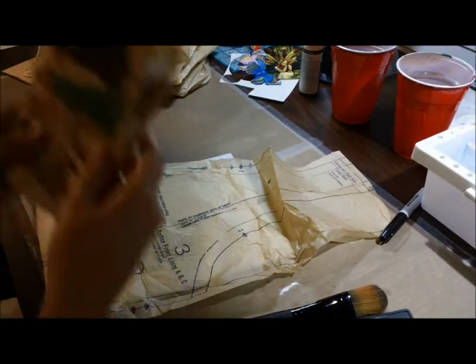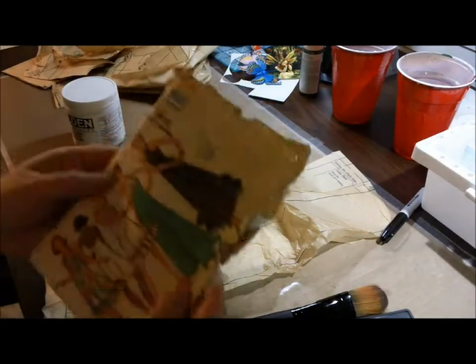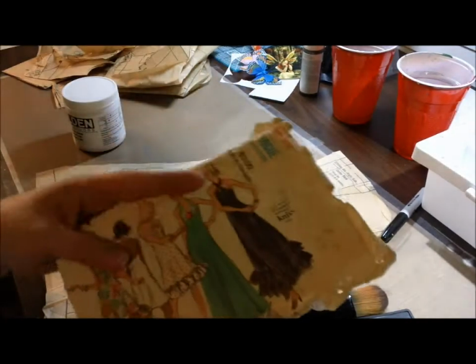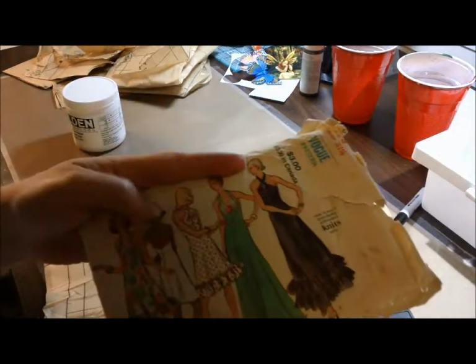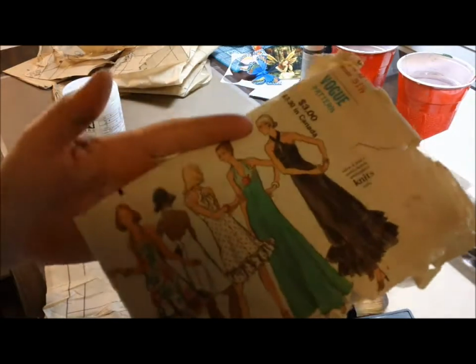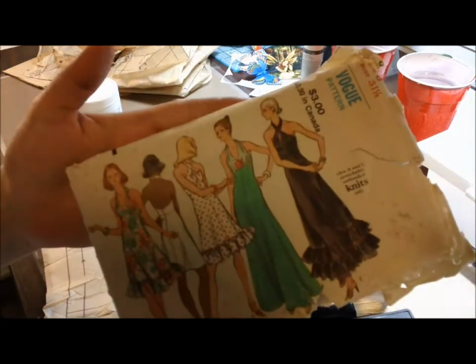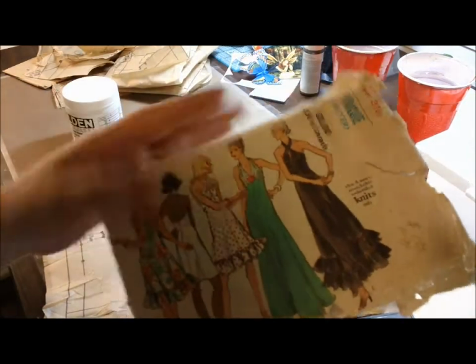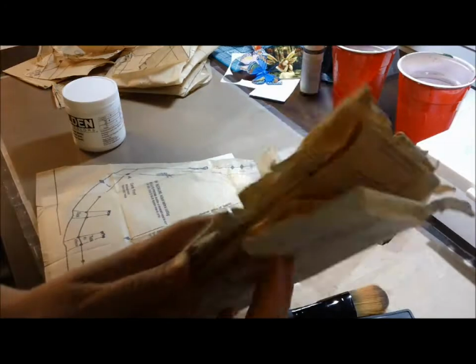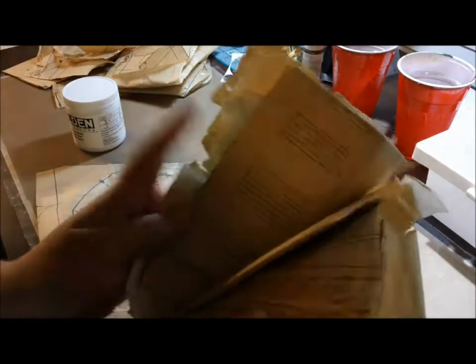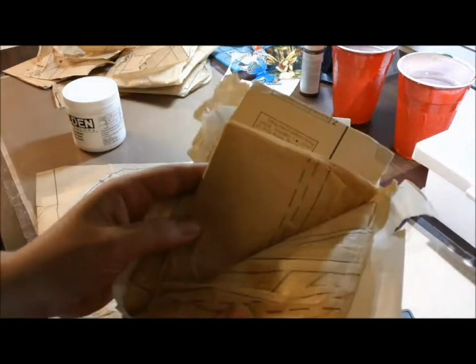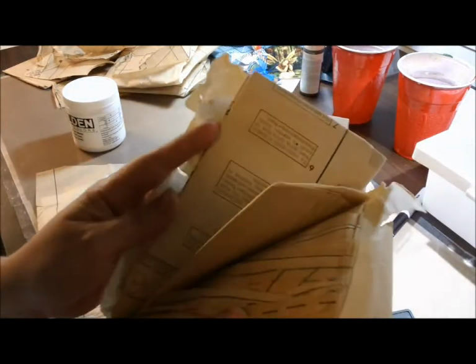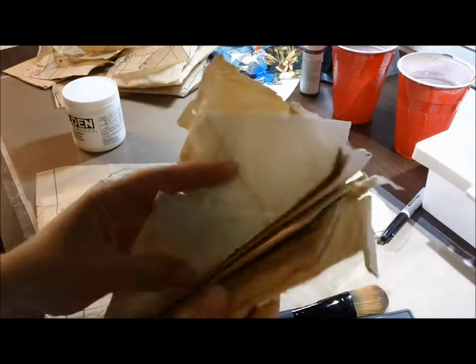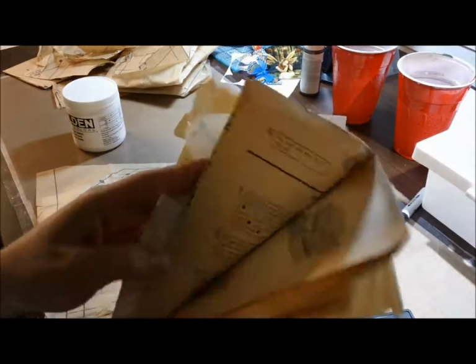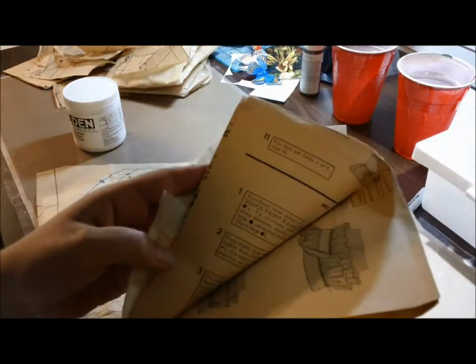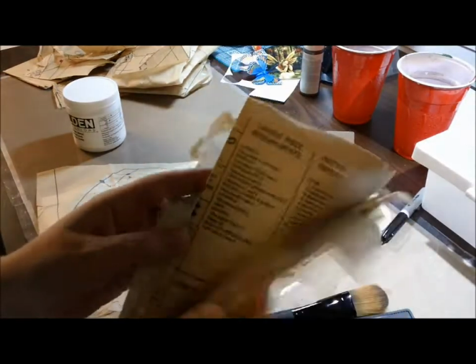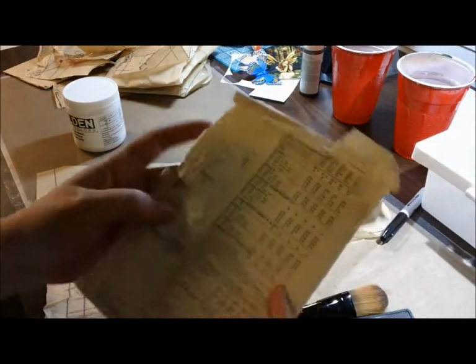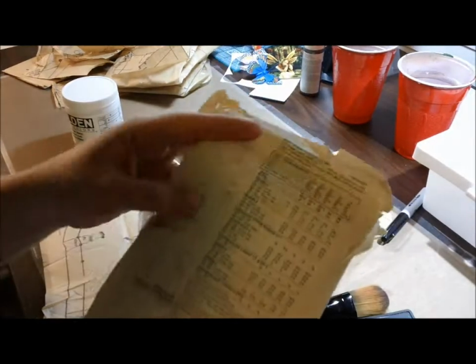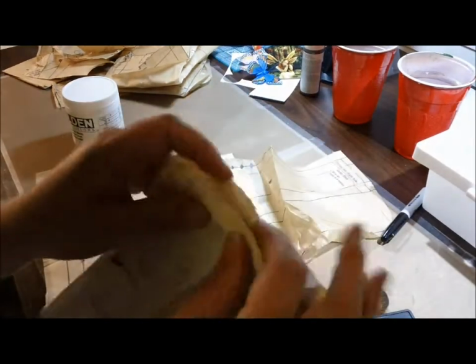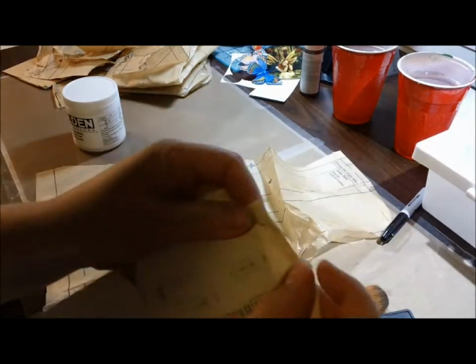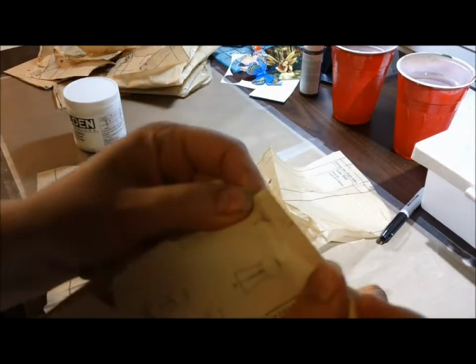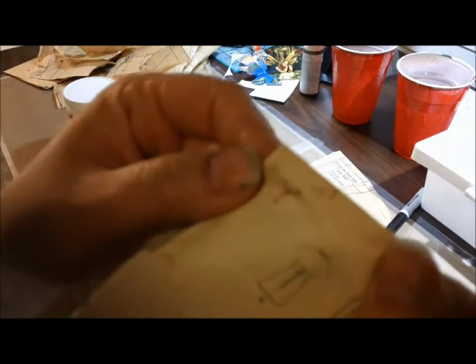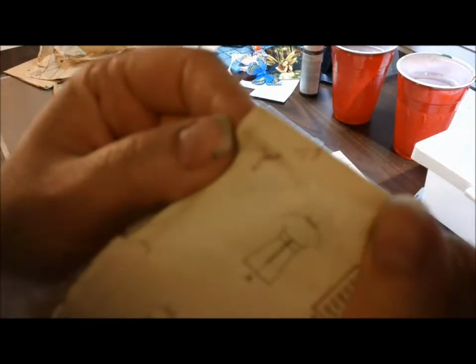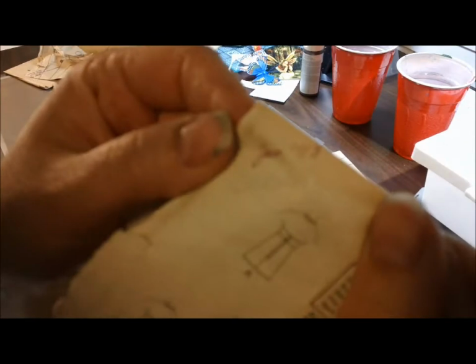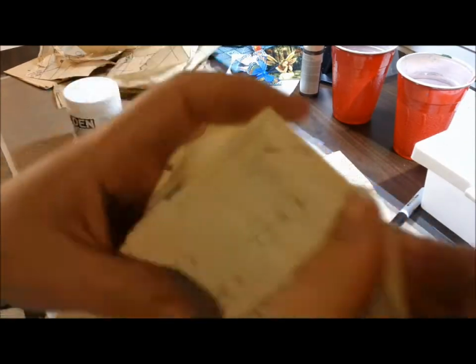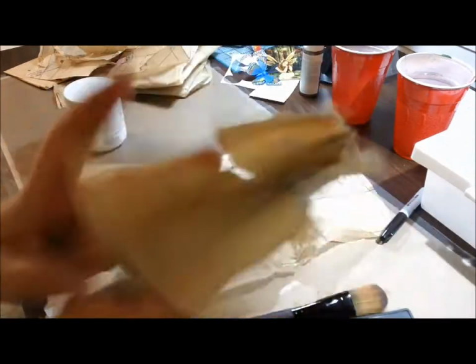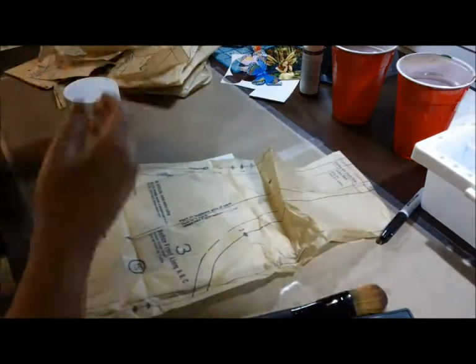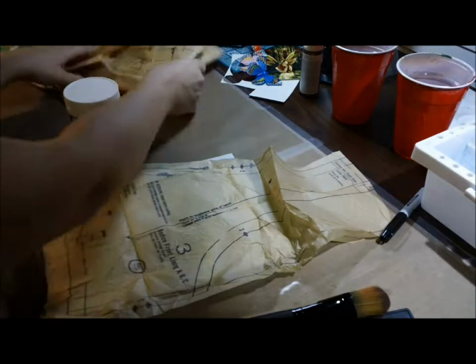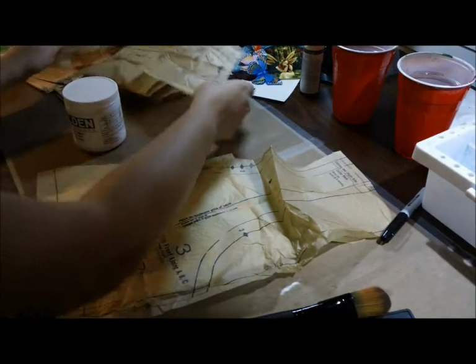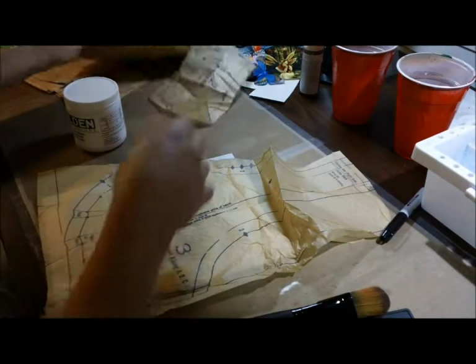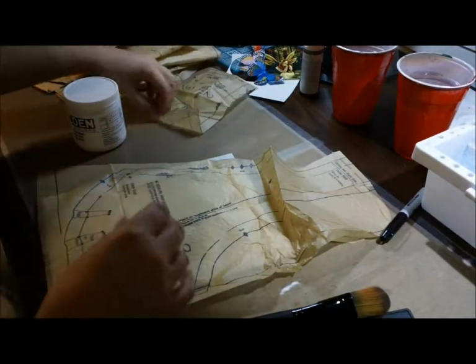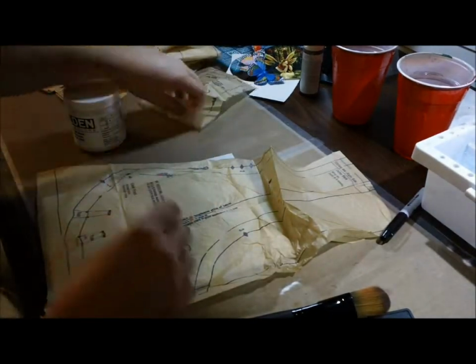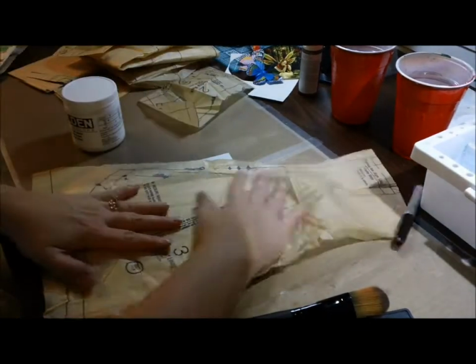That is some dress patterns that I got from 1973. I got them for a dollar at an antique store. And it's just tissue paper. Works out great.